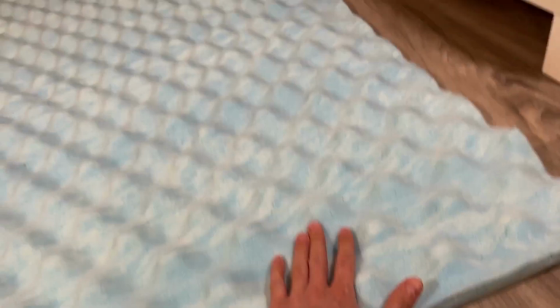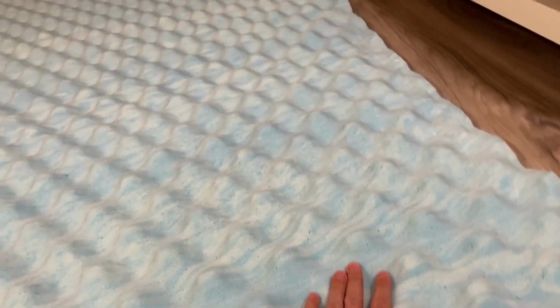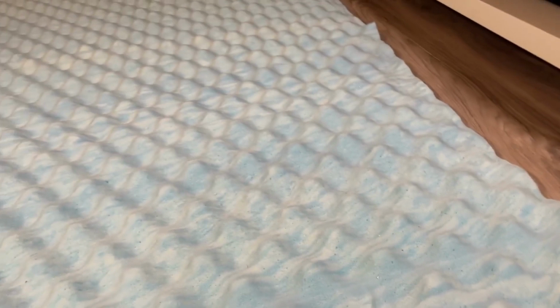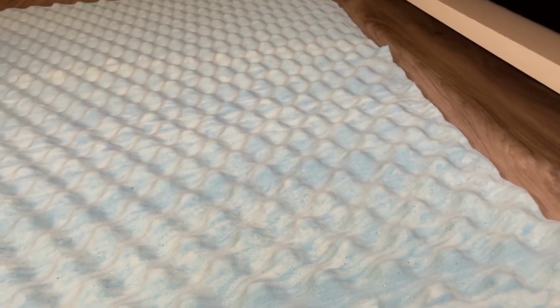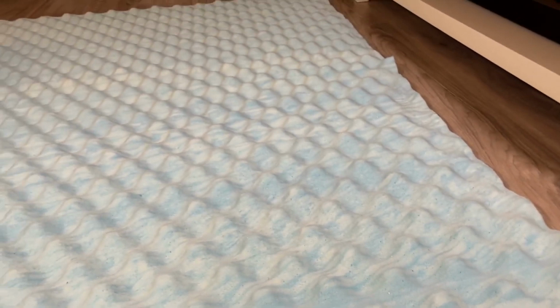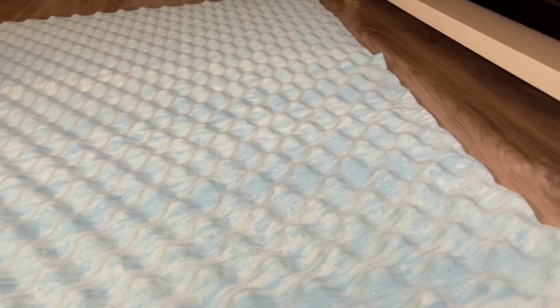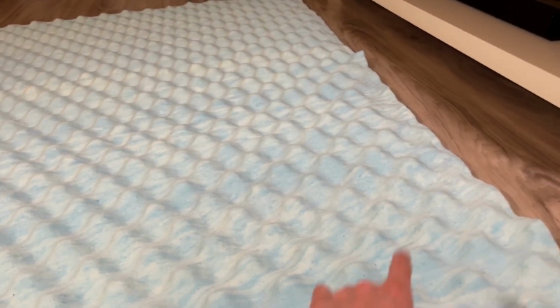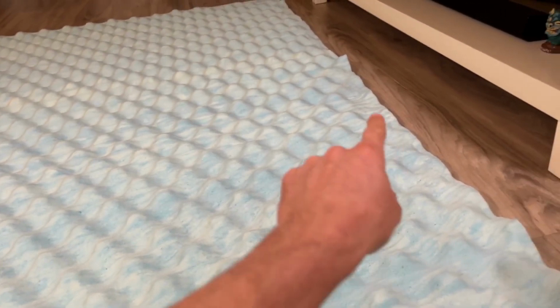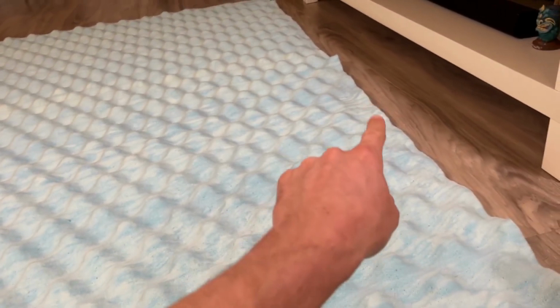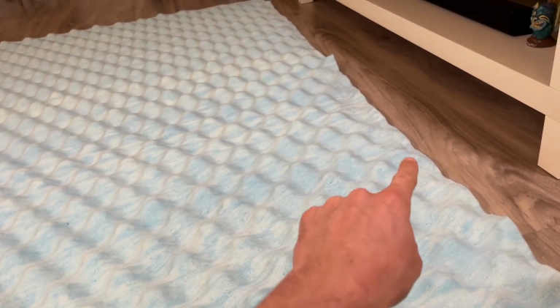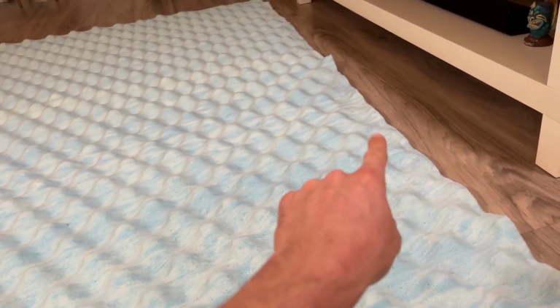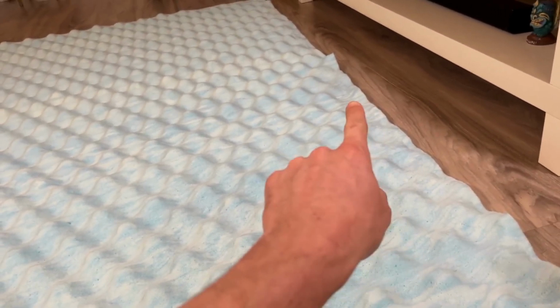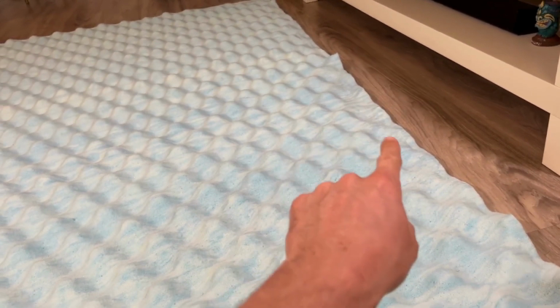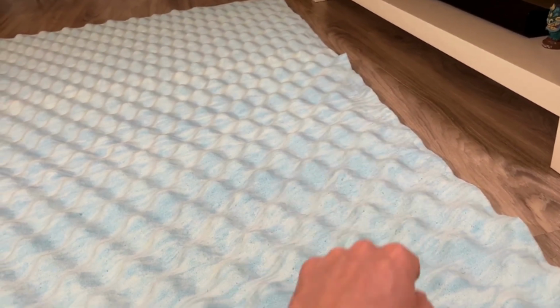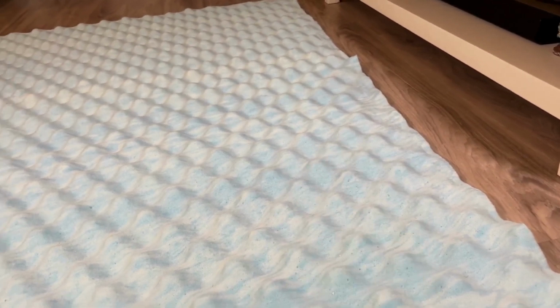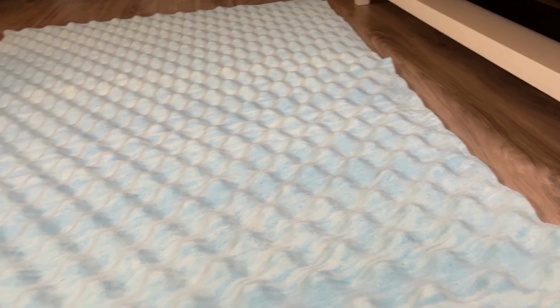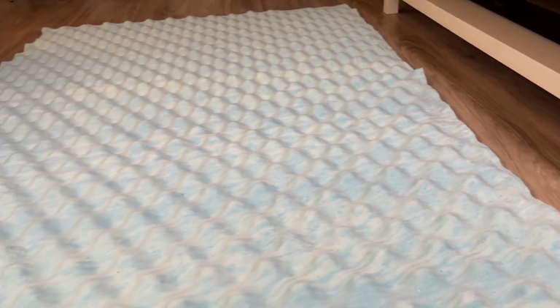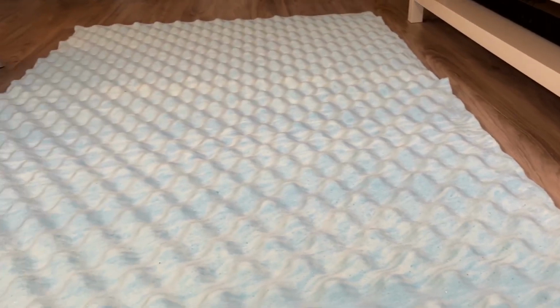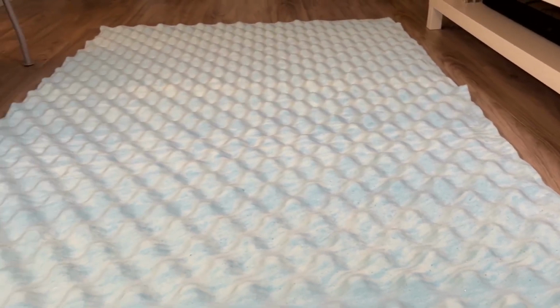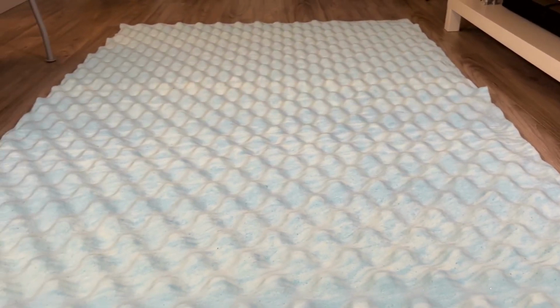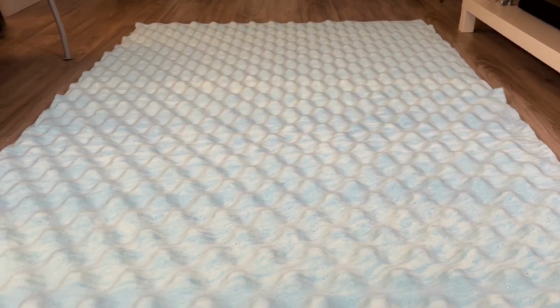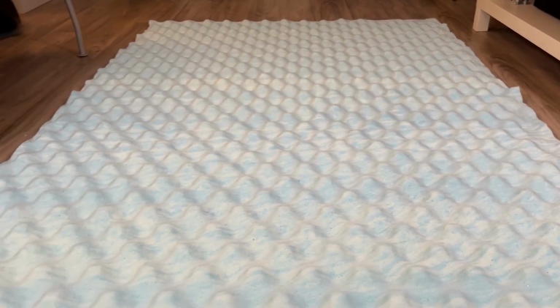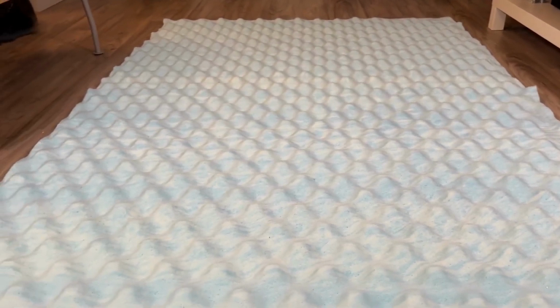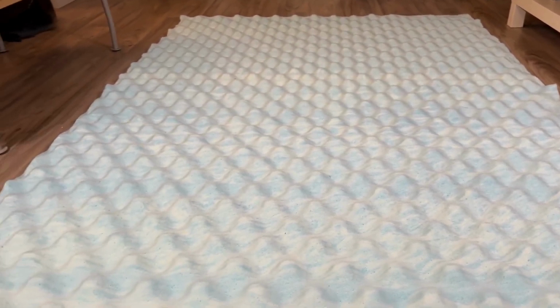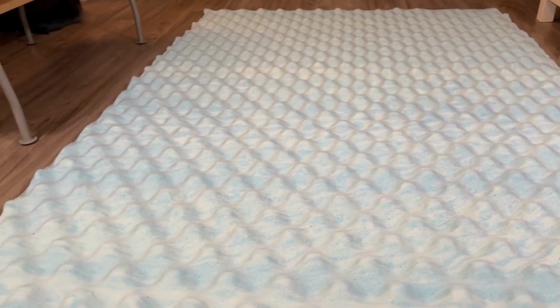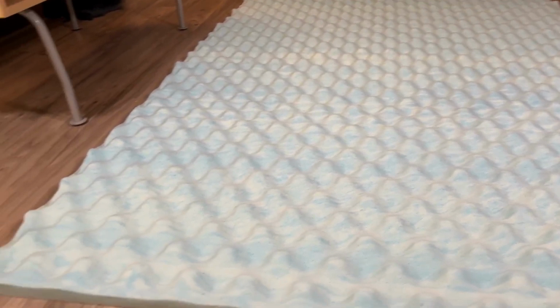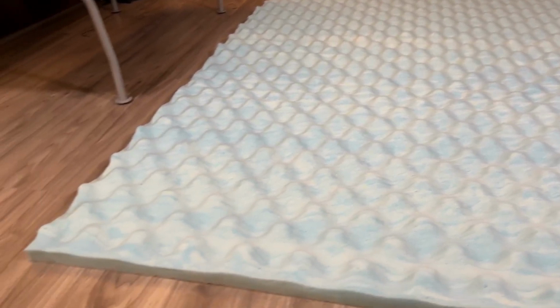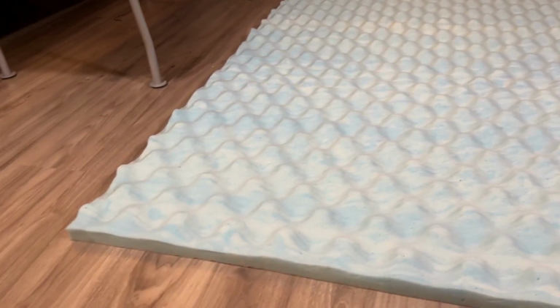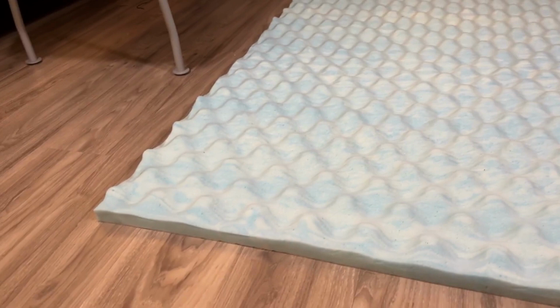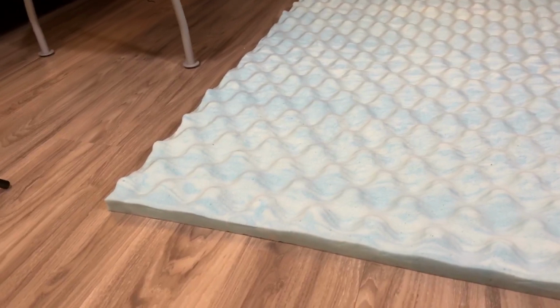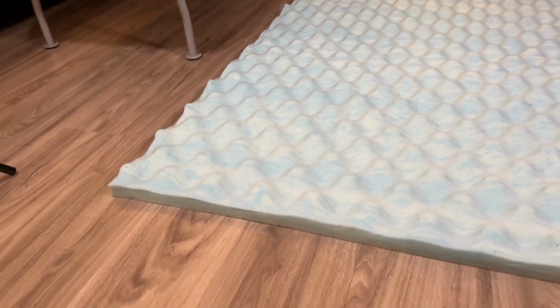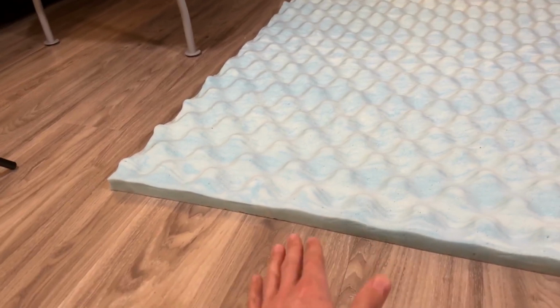This is the certified memory foam so you're getting exactly what you're looking for — the best quality there is. Some of these spots are still not fully inflated, but it's only been about a day and a half so I'm expecting it to fully inflate shortly. Definitely worth the wait.